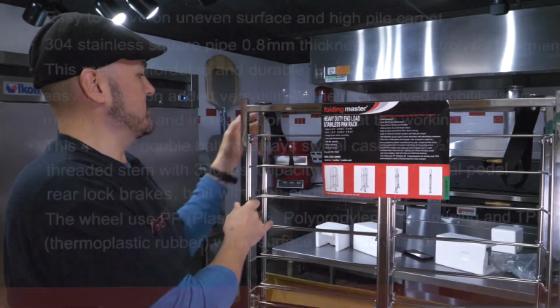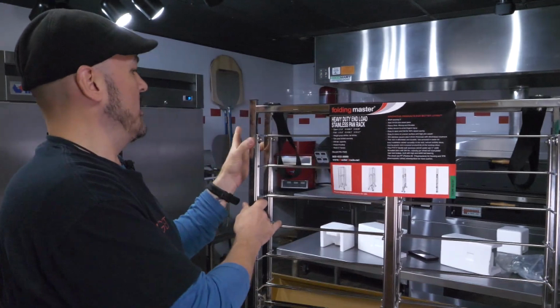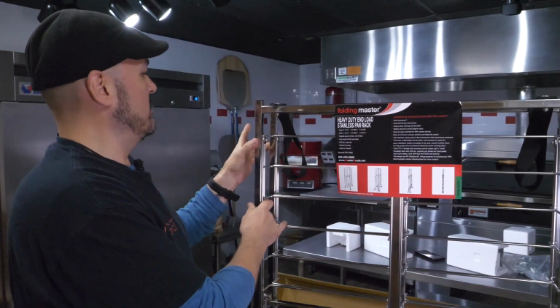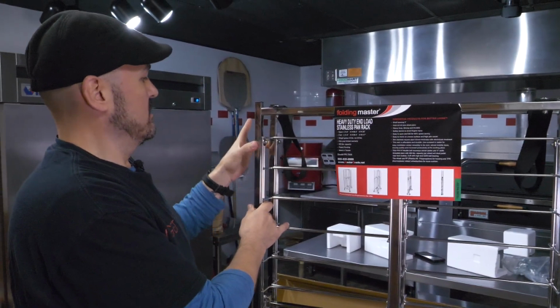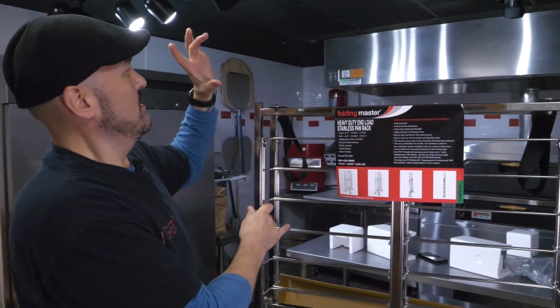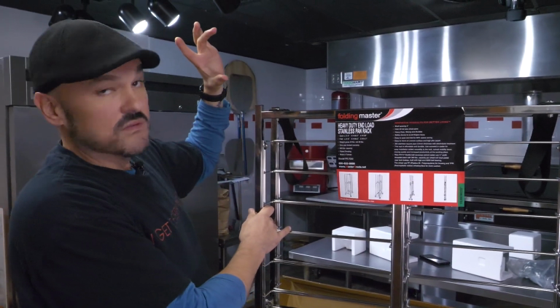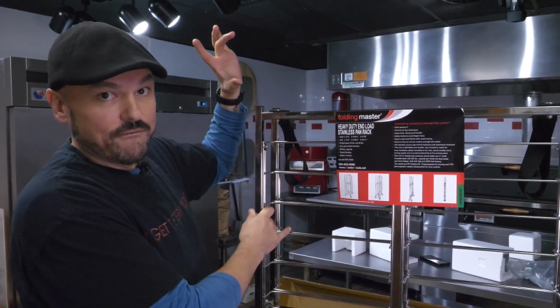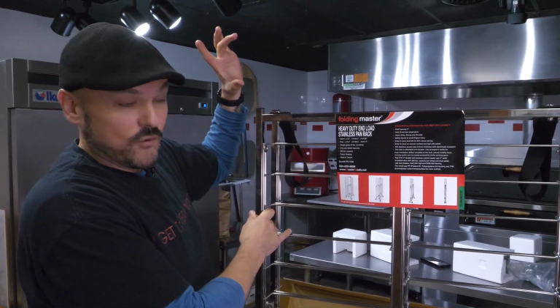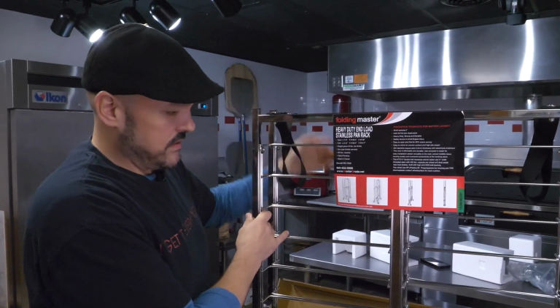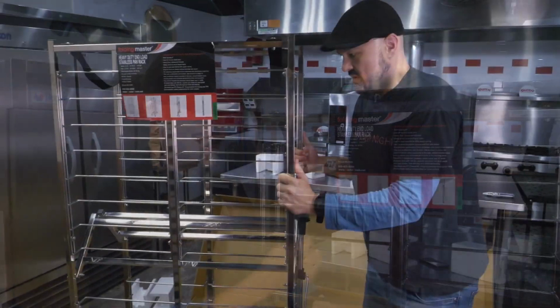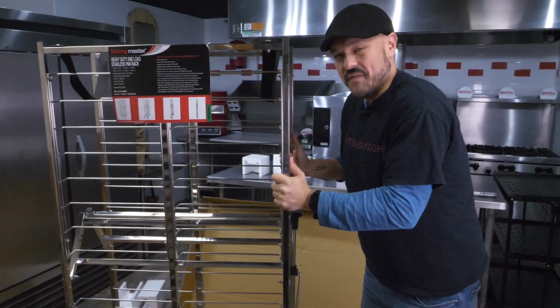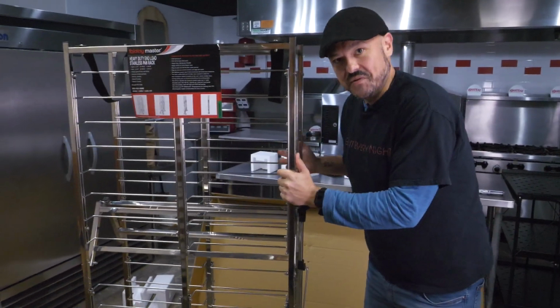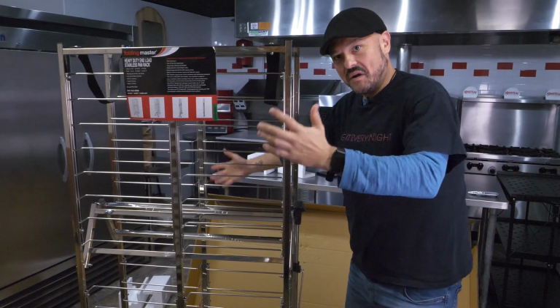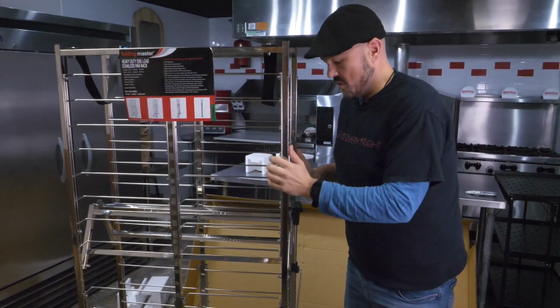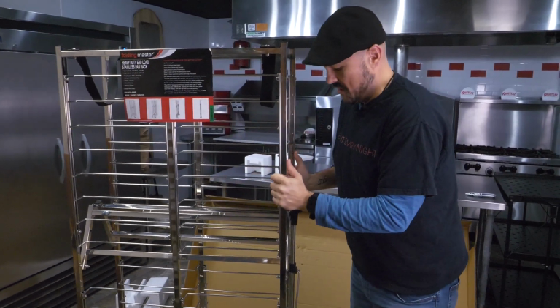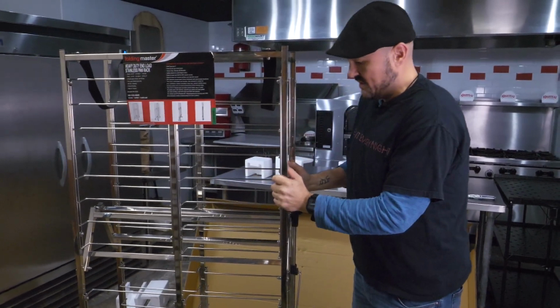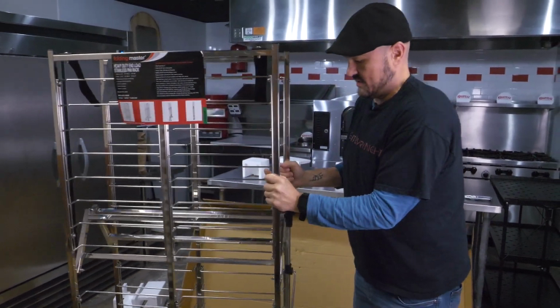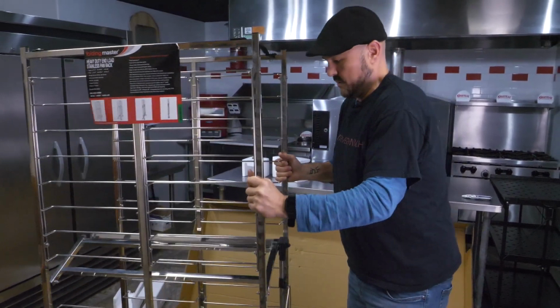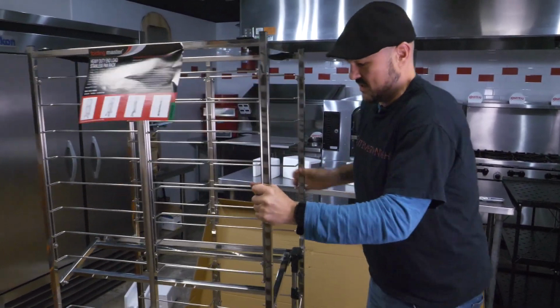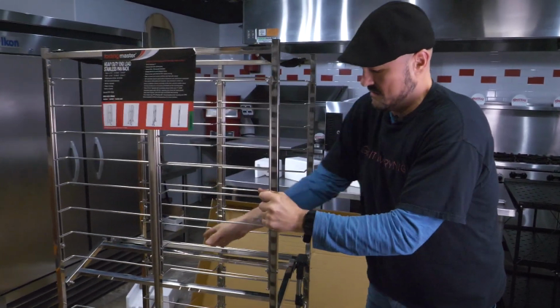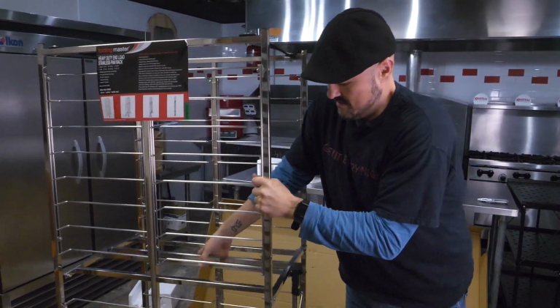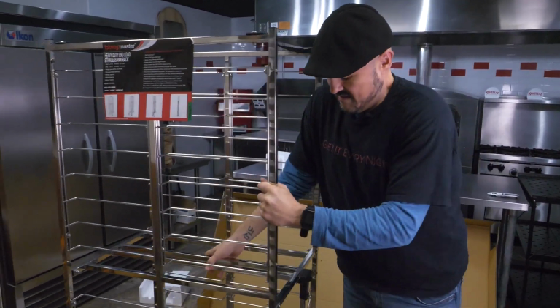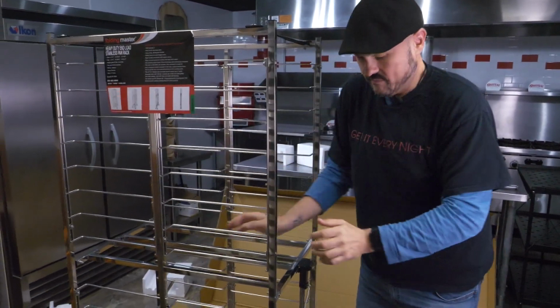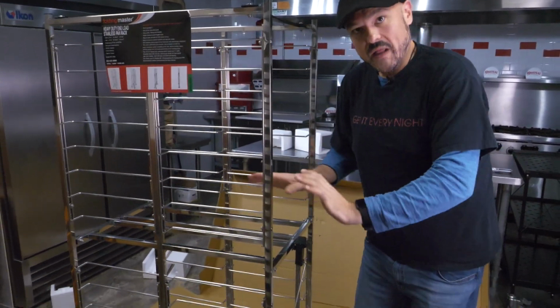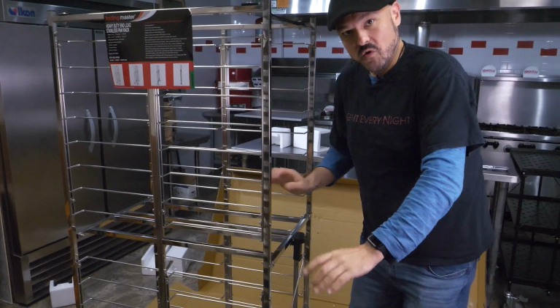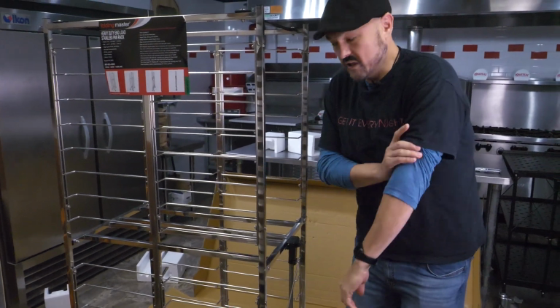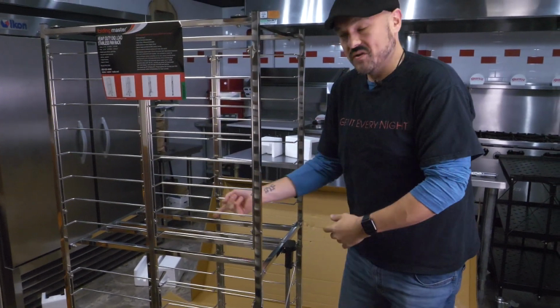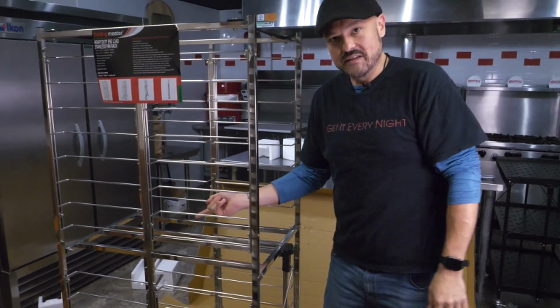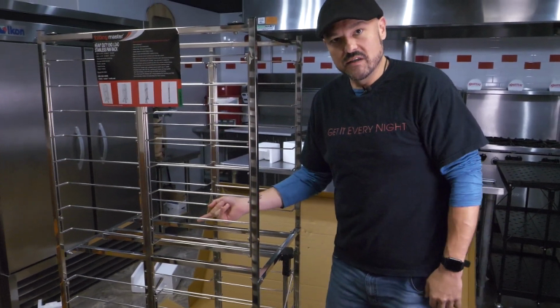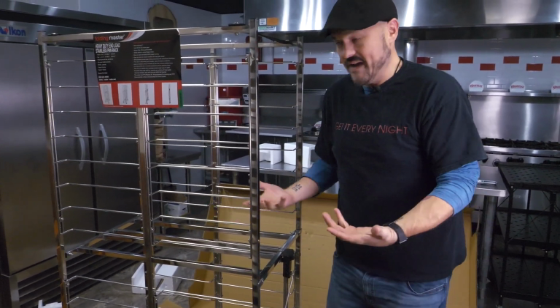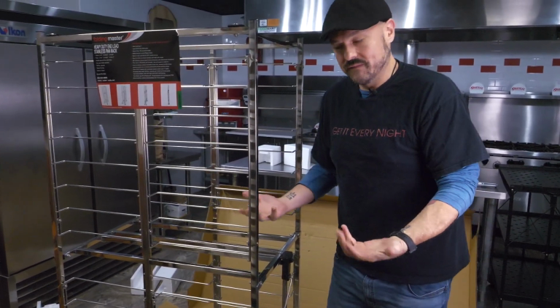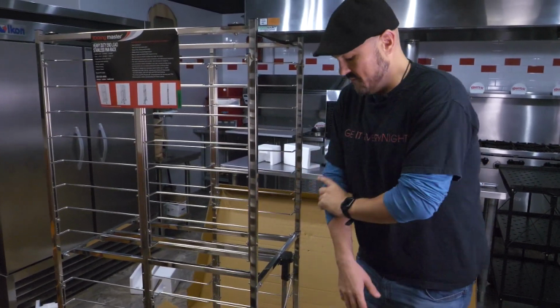The best thing is, this collapses to about three, four inches. So without the casters it's going to look a little weird, but basically it just kind of opens from the center. It rolls a lot smoother with the wheels, but you saw how easy that was if I had to lift it up.